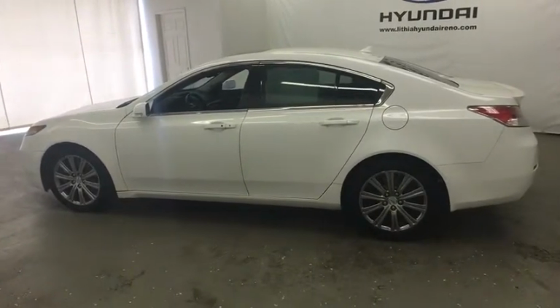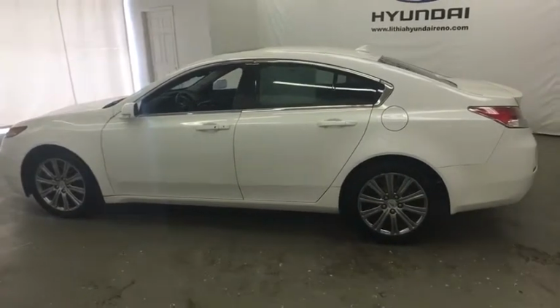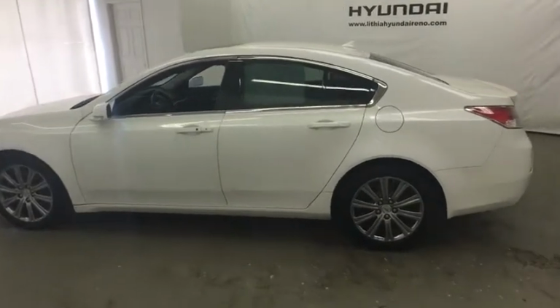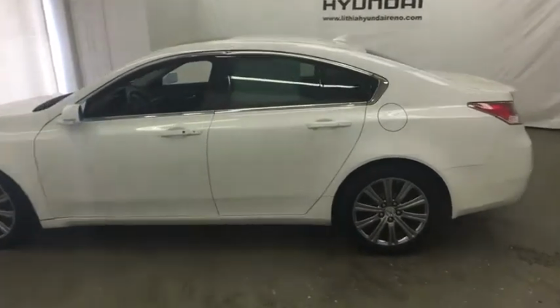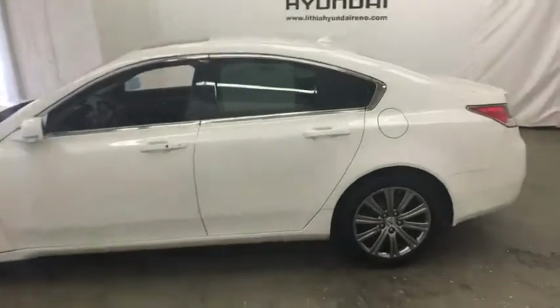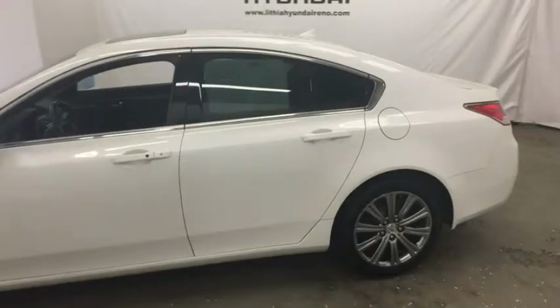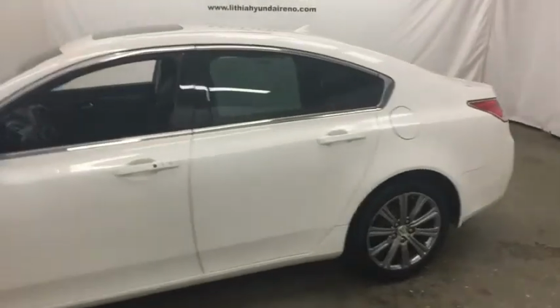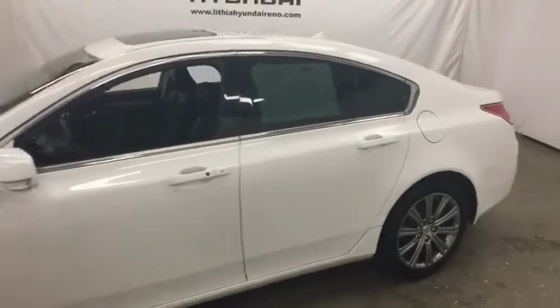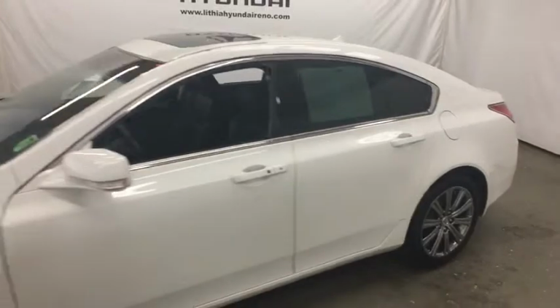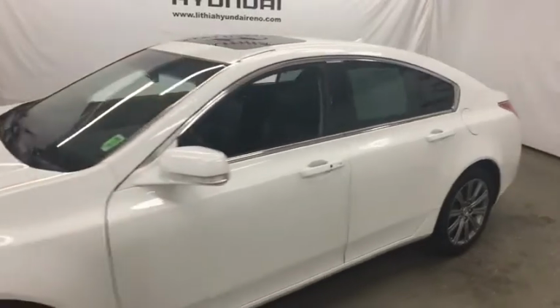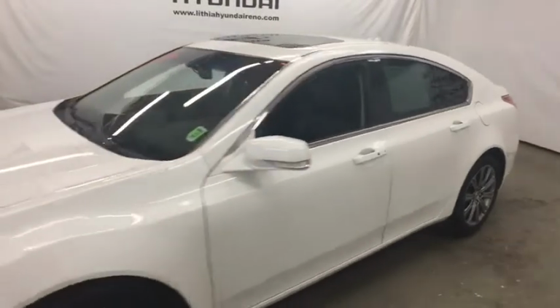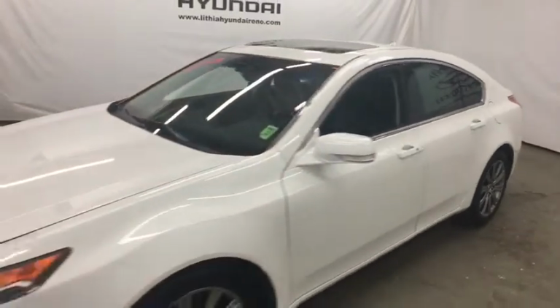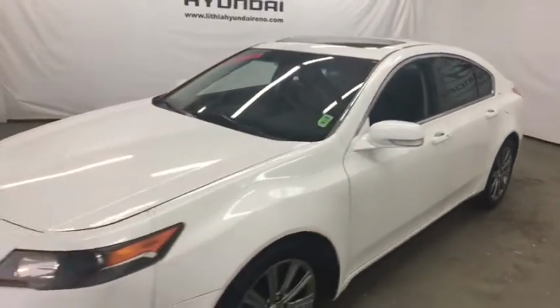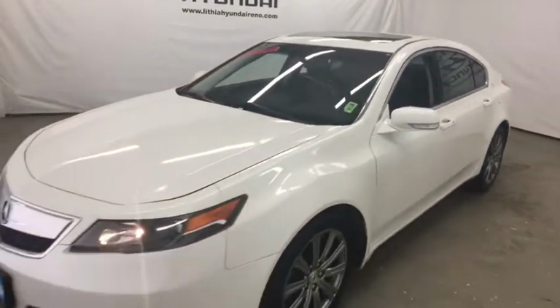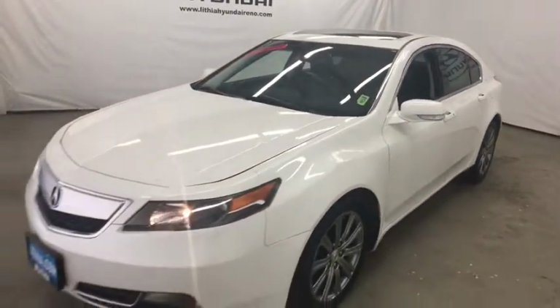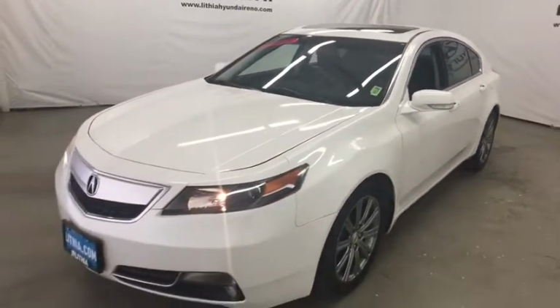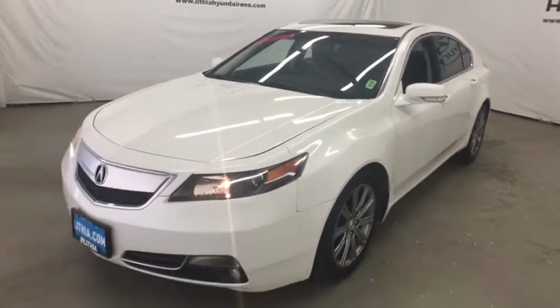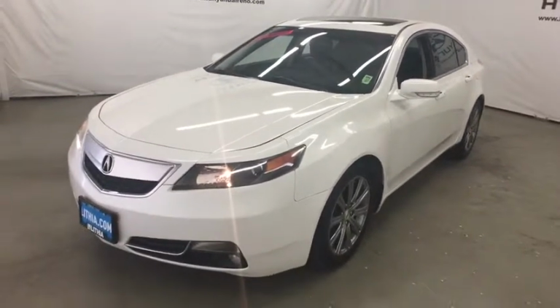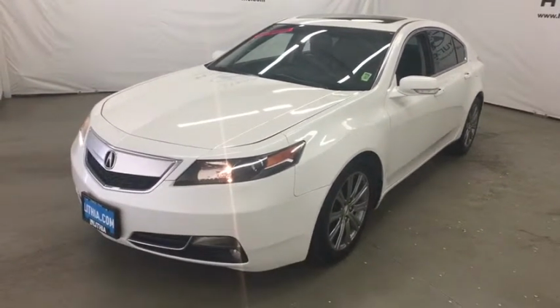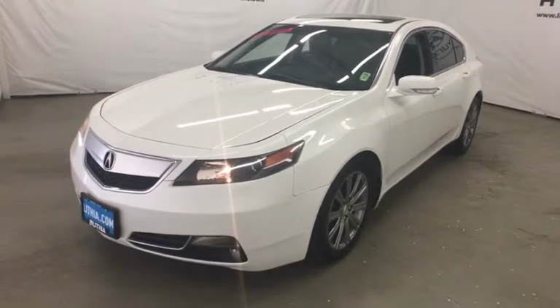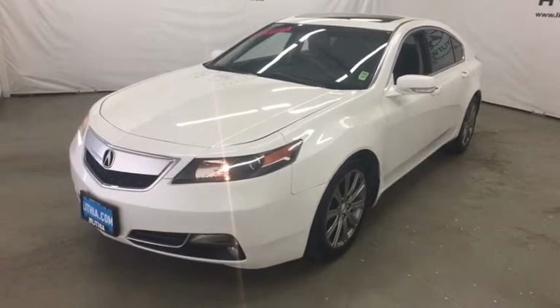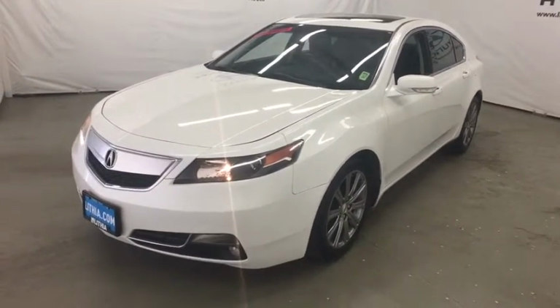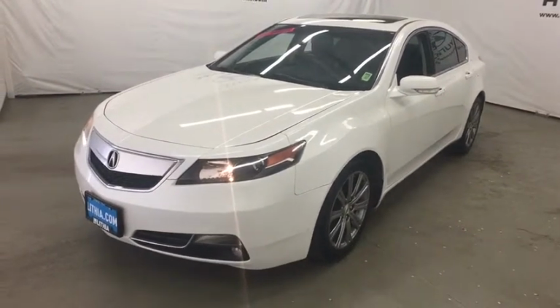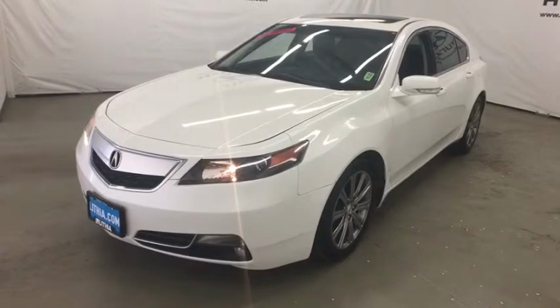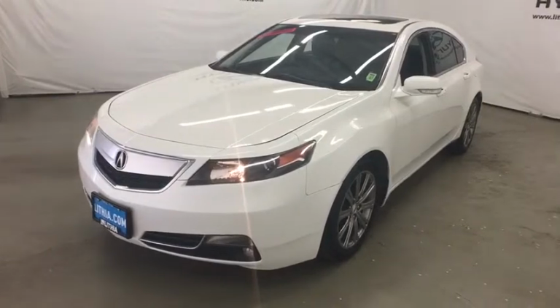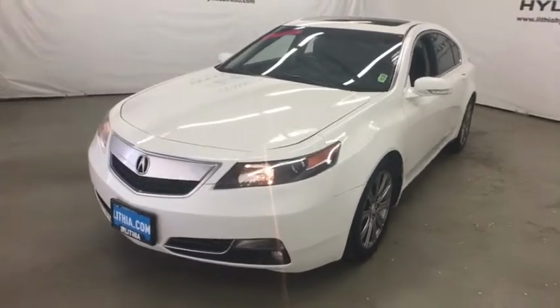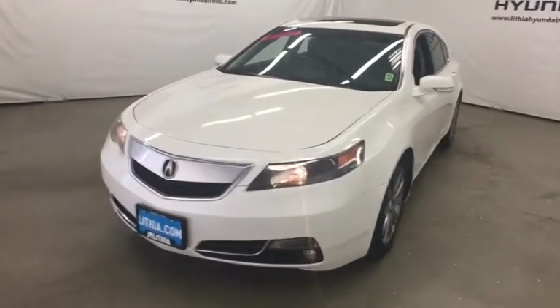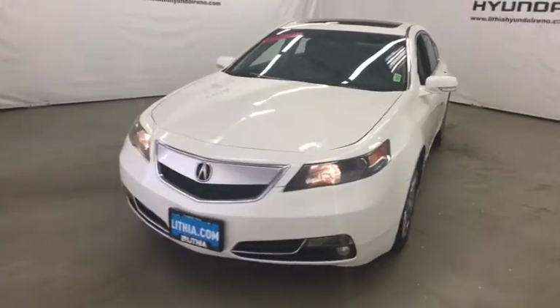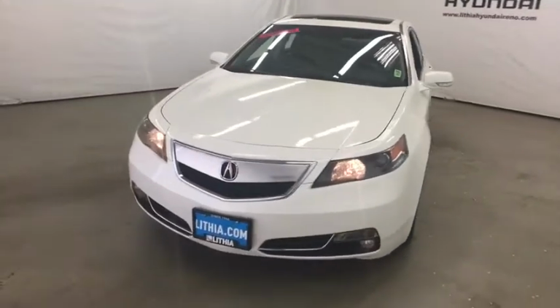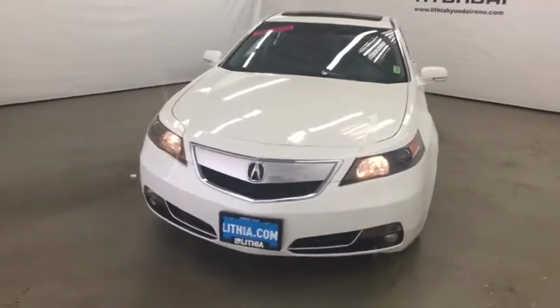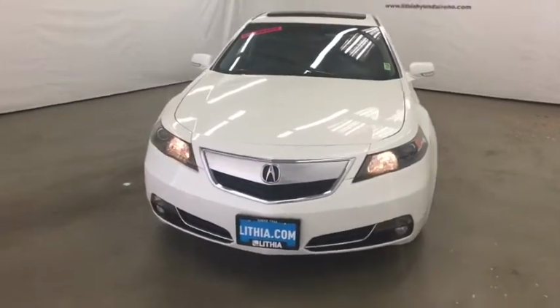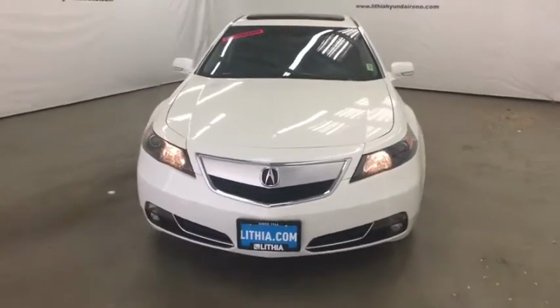Front floor mats, keyless start, four-wheel disc brakes, aluminum wheels, rear defrost, universal garage door opener, front-wheel drive, auto-off headlights, AM-FM stereo radio.